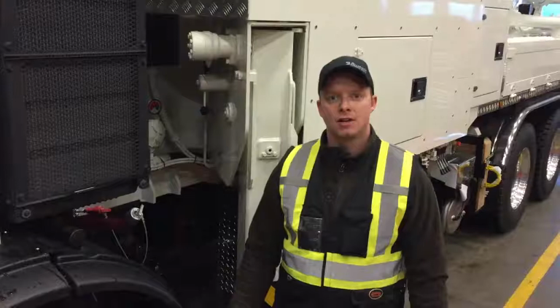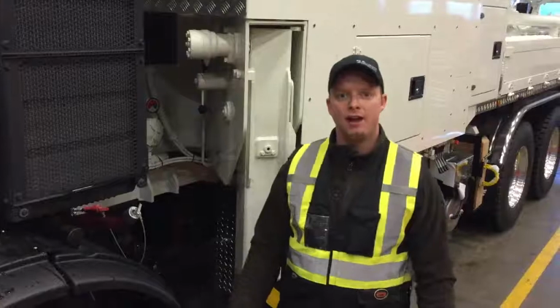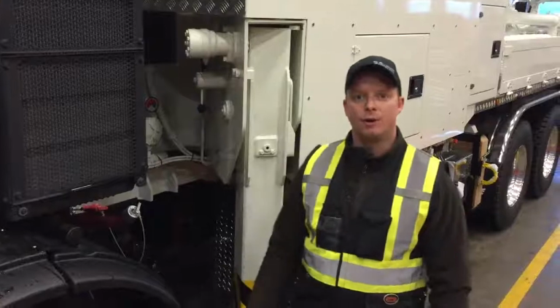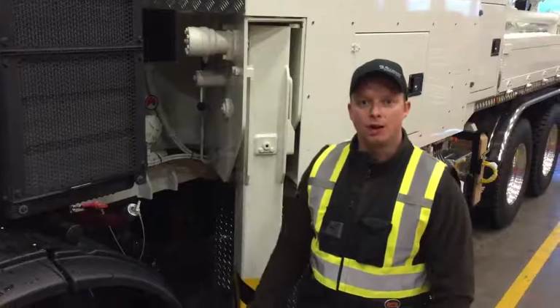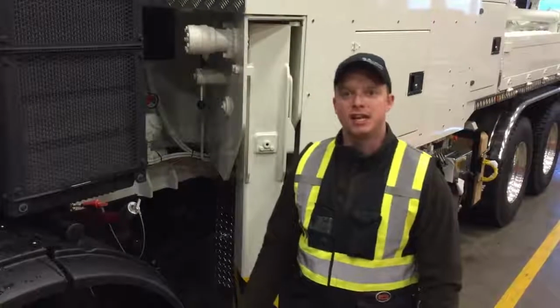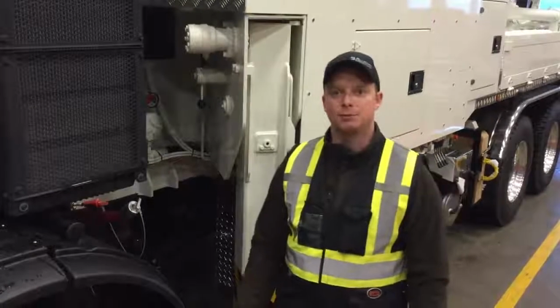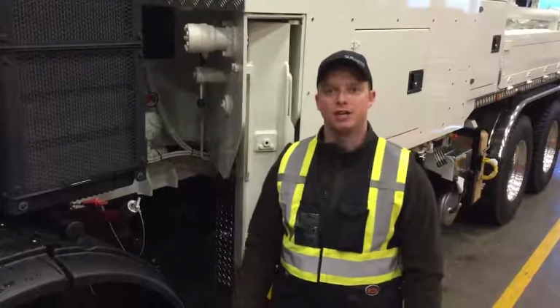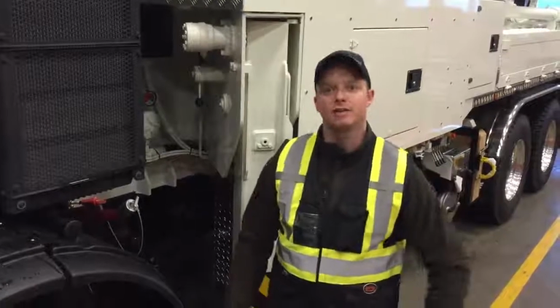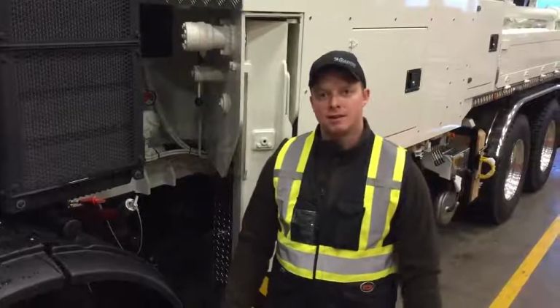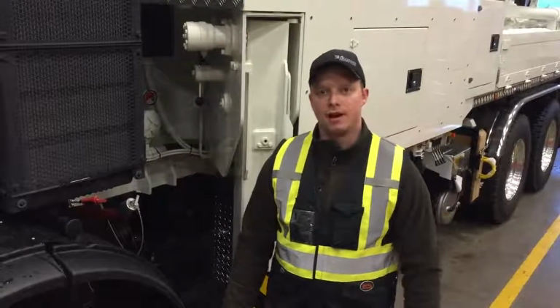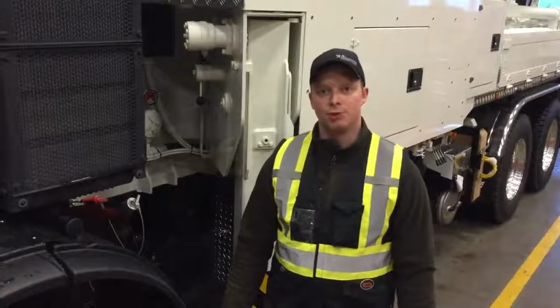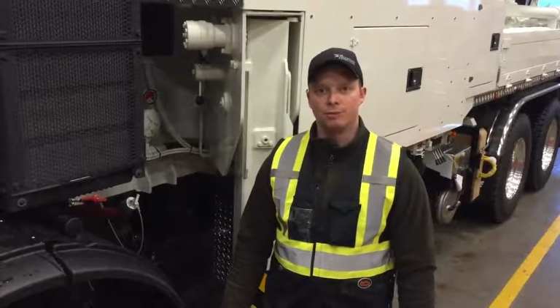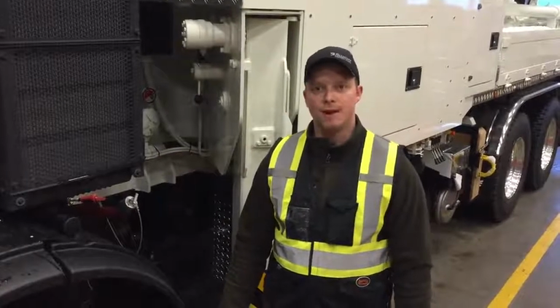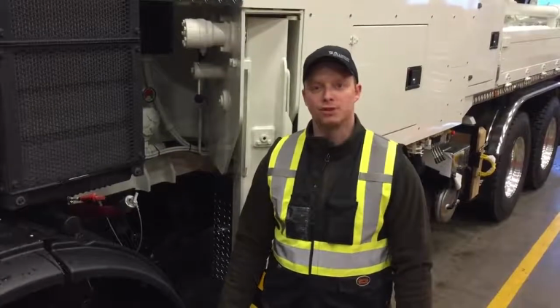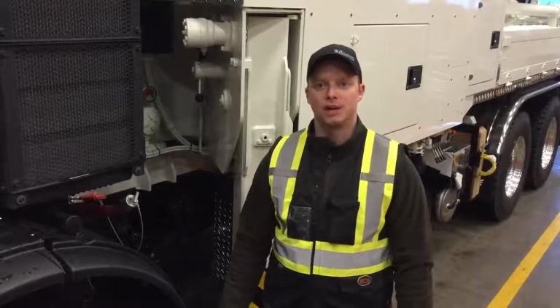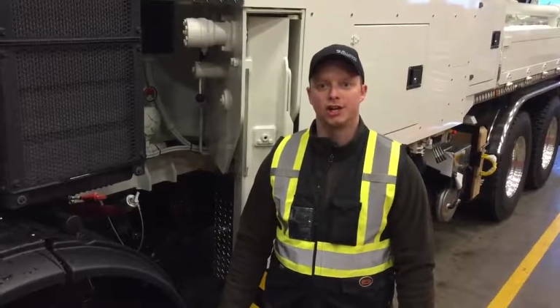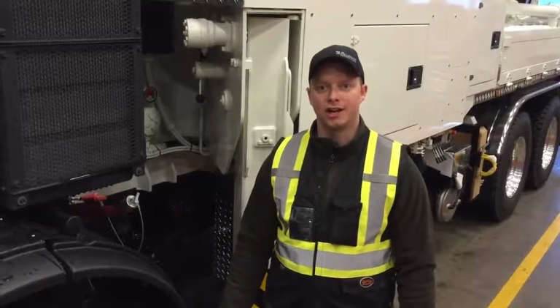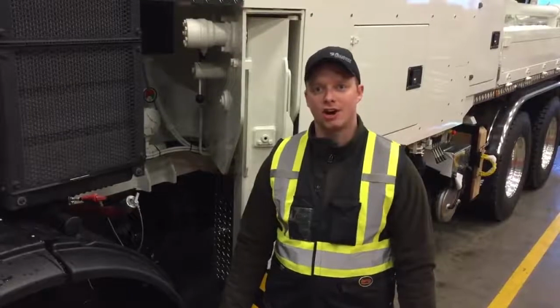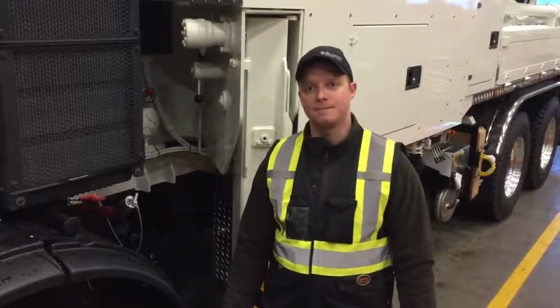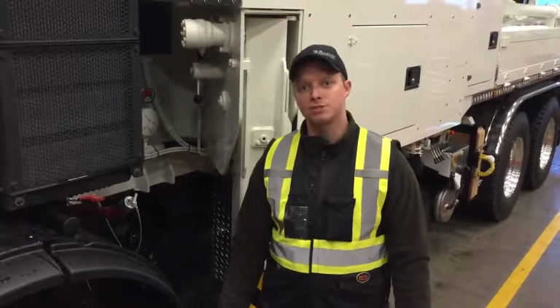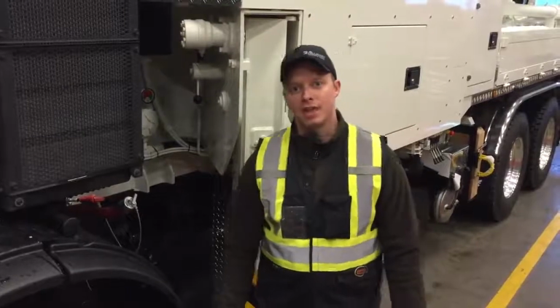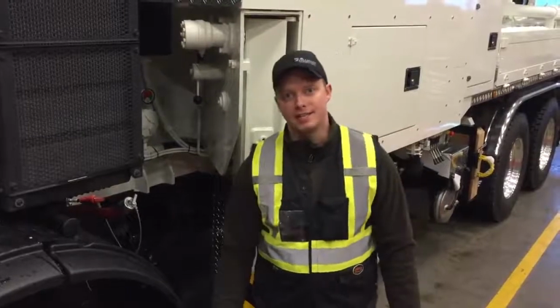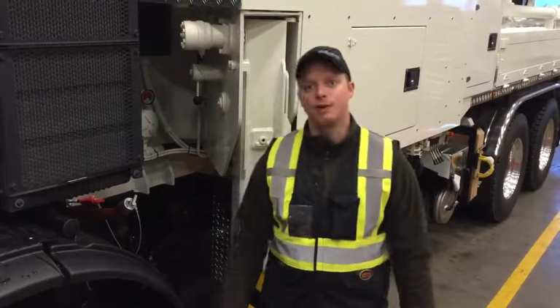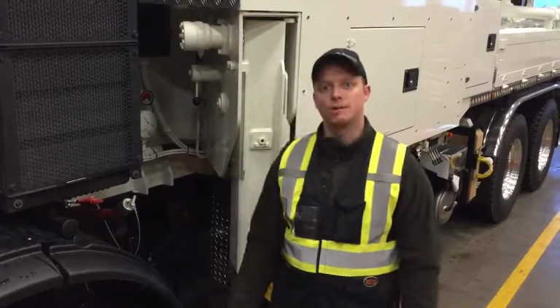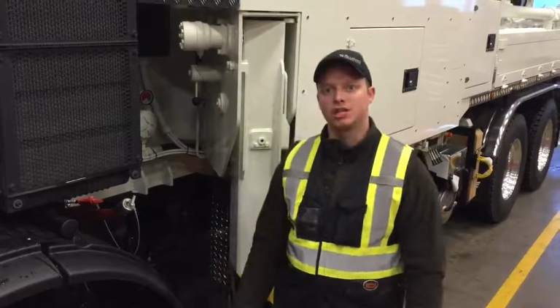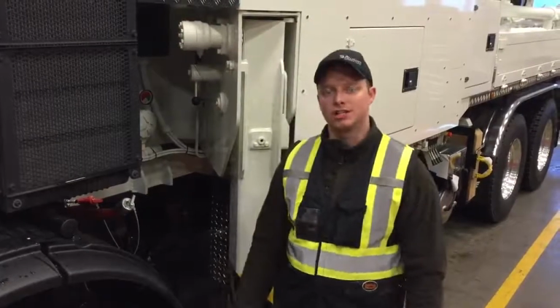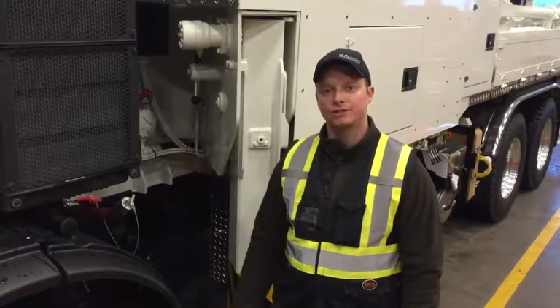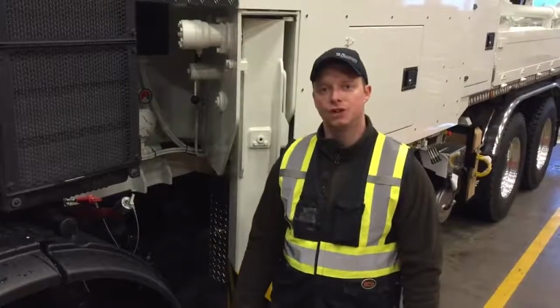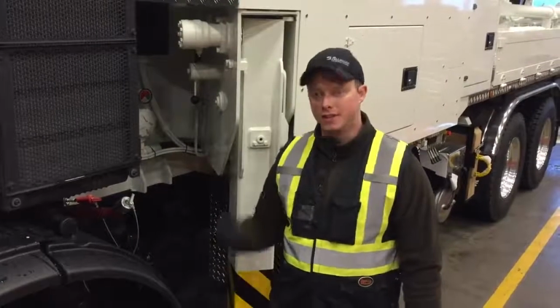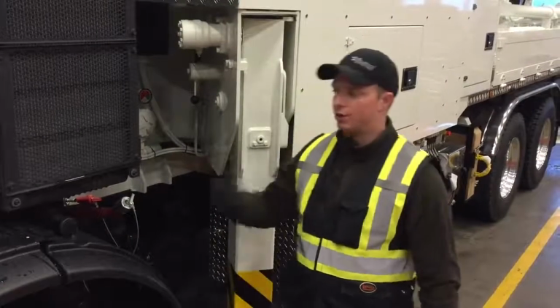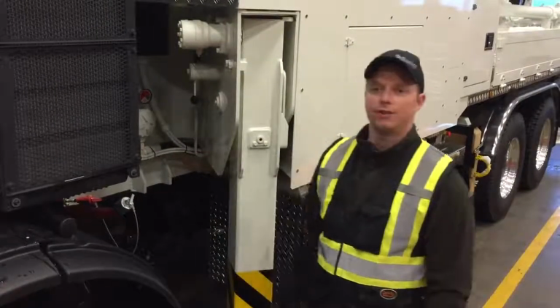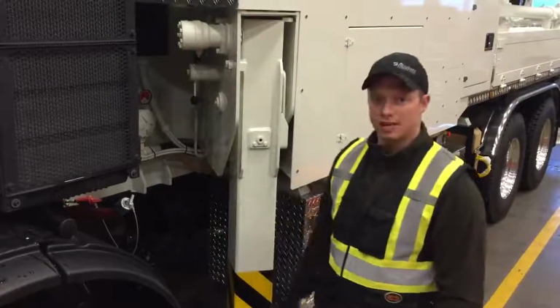Hey everyone, welcome to Tech Tip Tuesday. My name is William Wiebe. I'm the Service Manager here at Alliance Concrete Pumps and today we're going to be changing the suction filter on this 33Z.